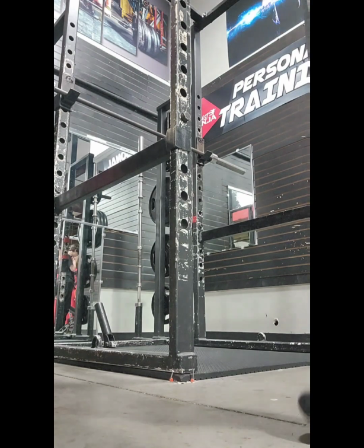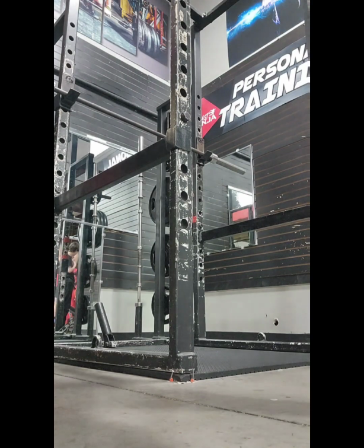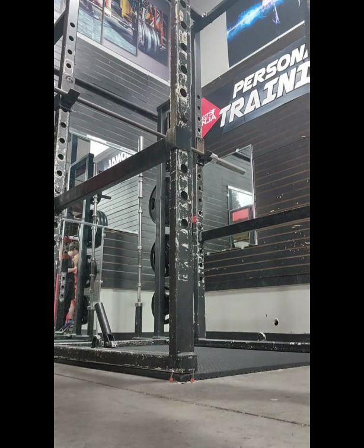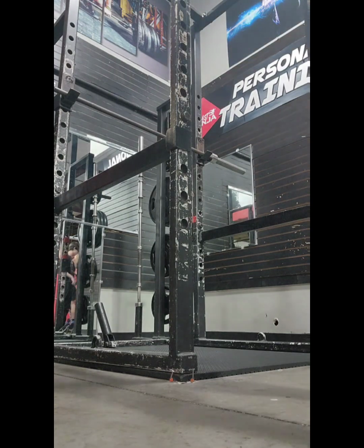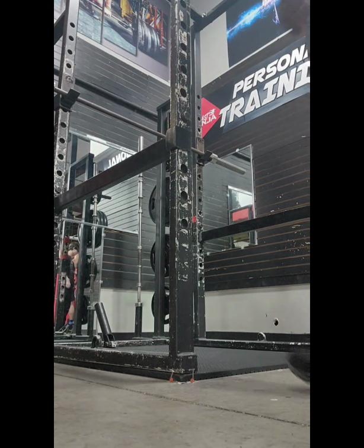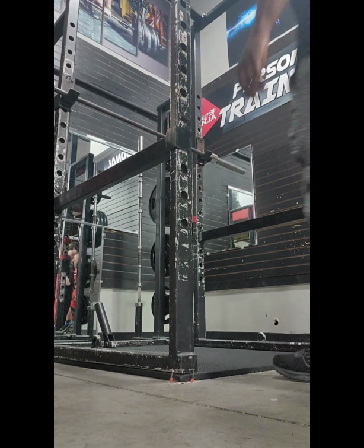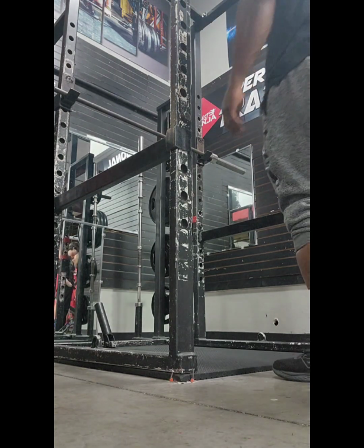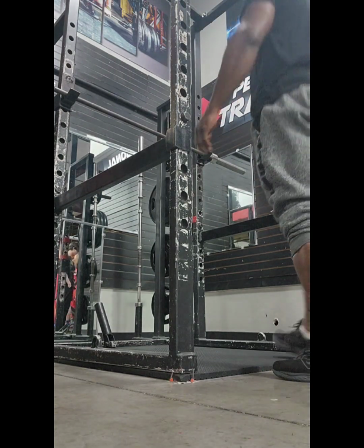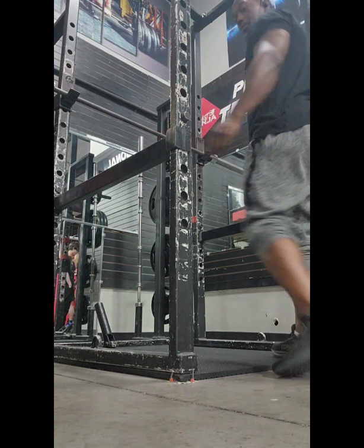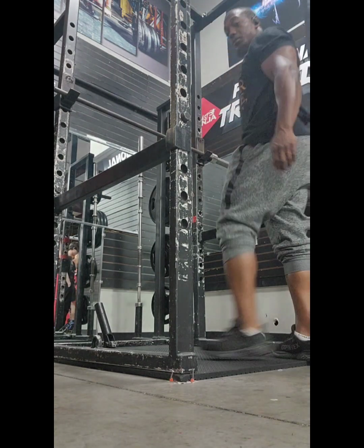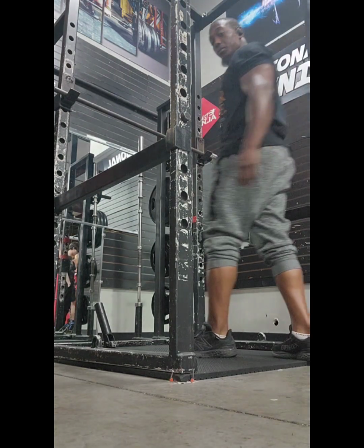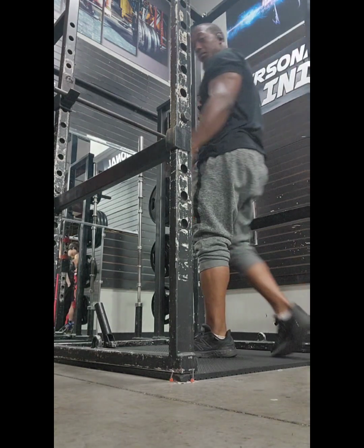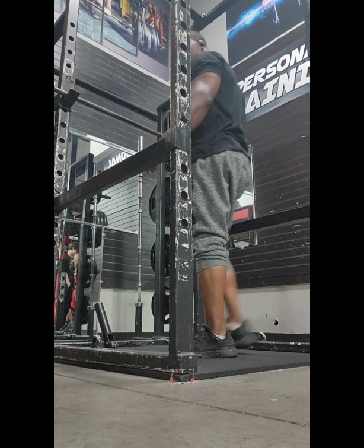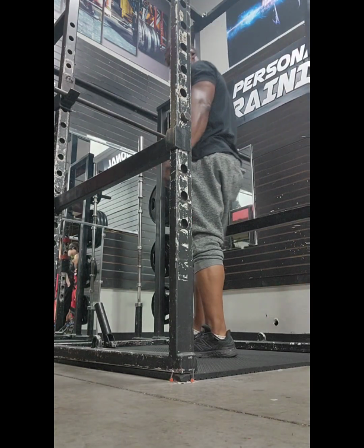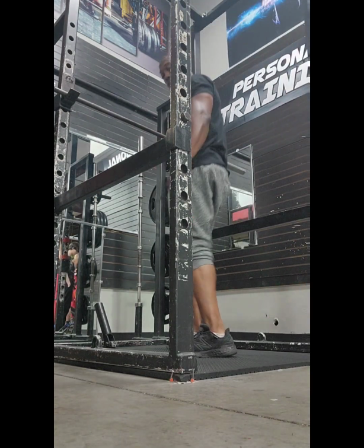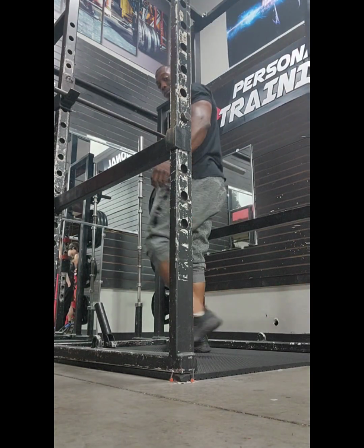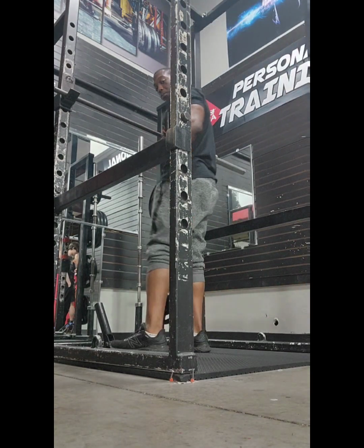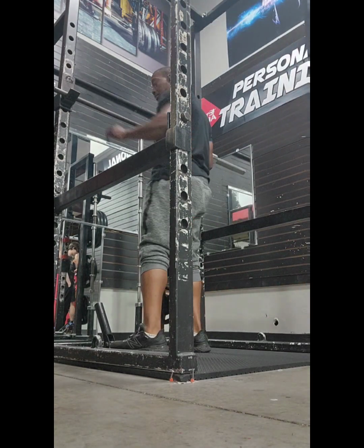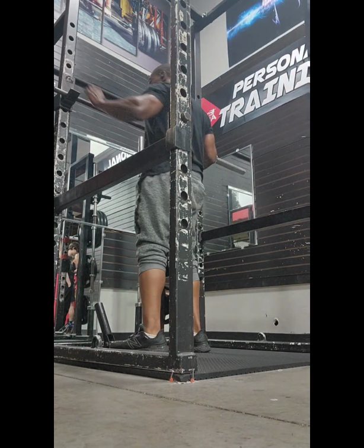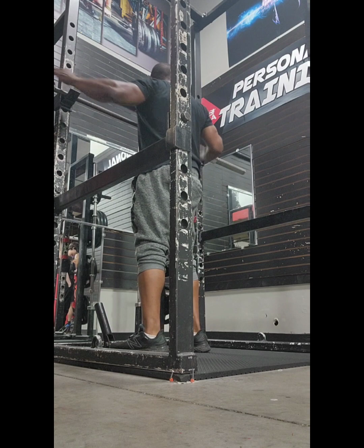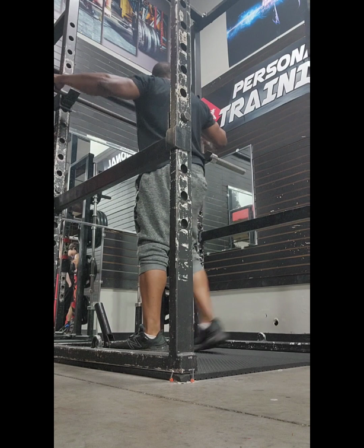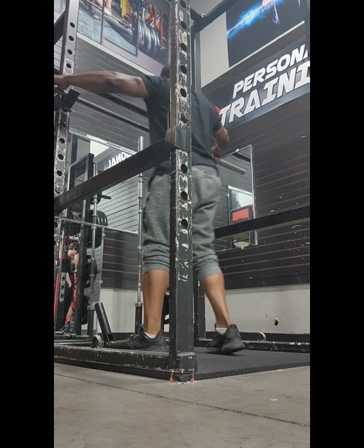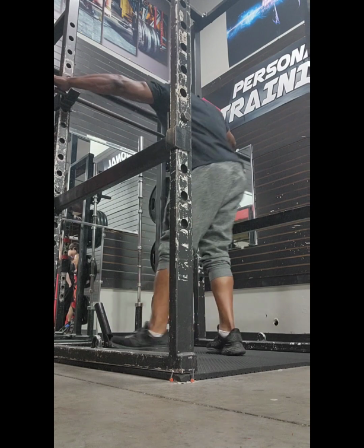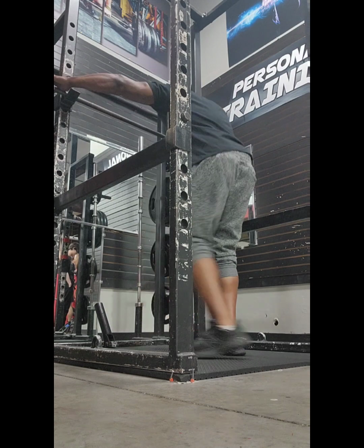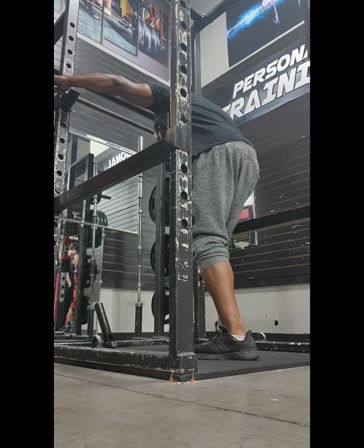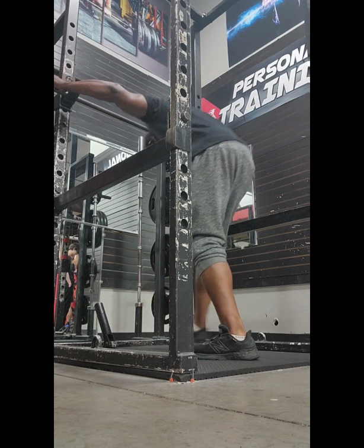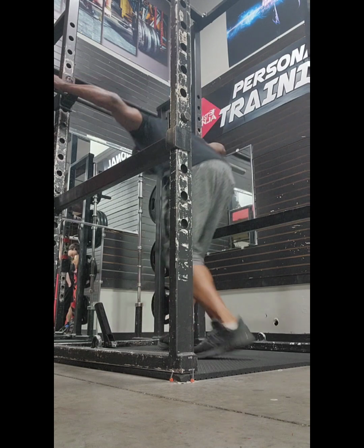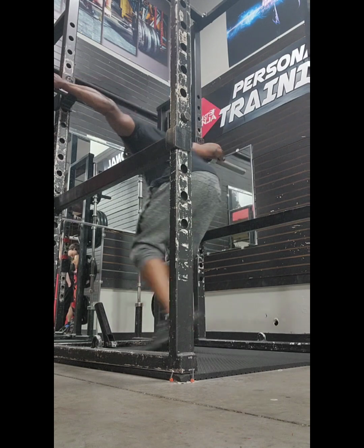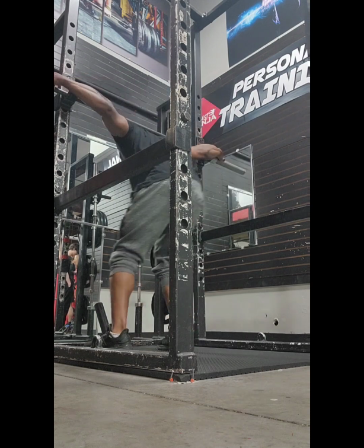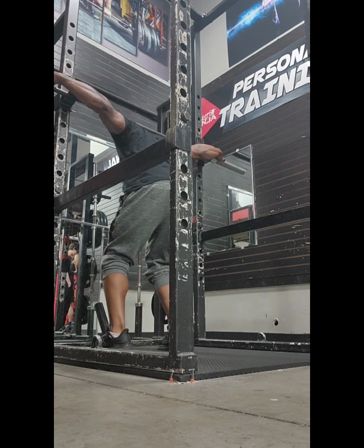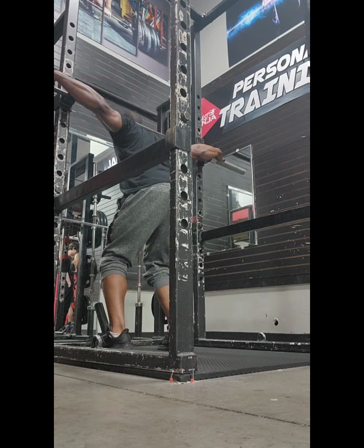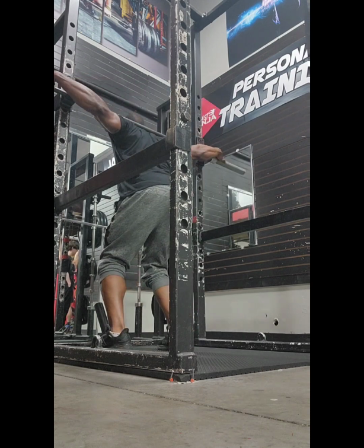Bang bang! It's Mr. E weighing himself. About to take you through a nice little chest workout.